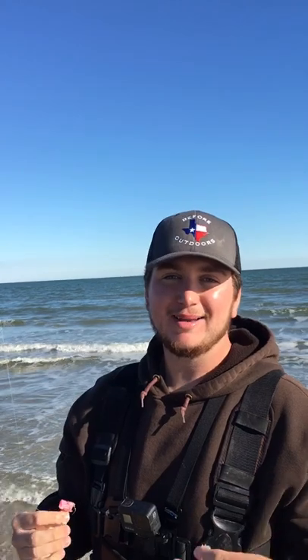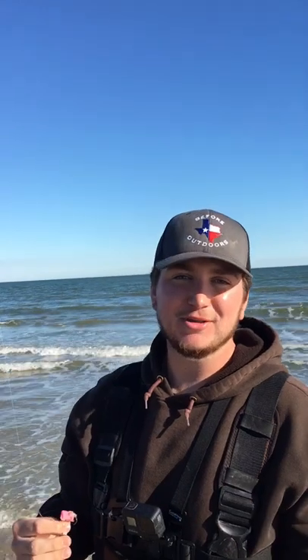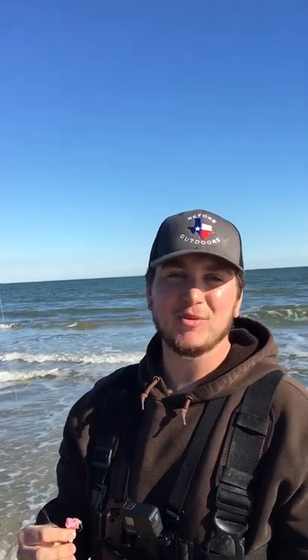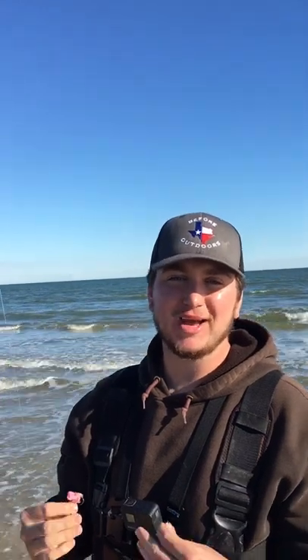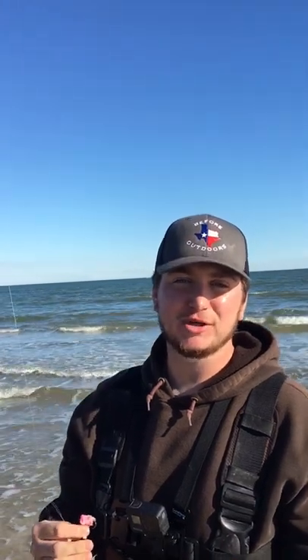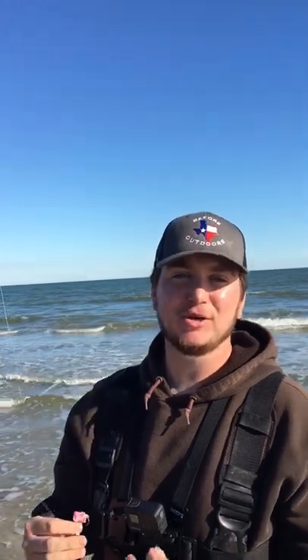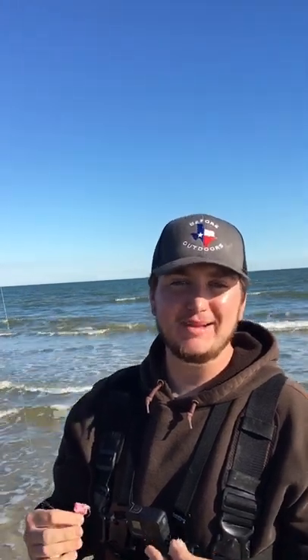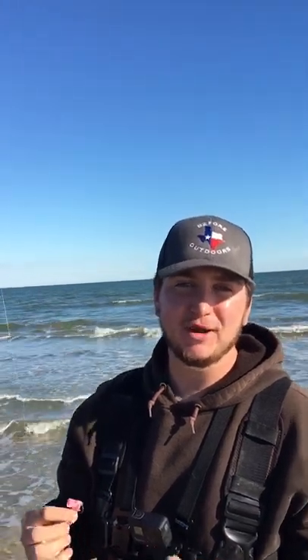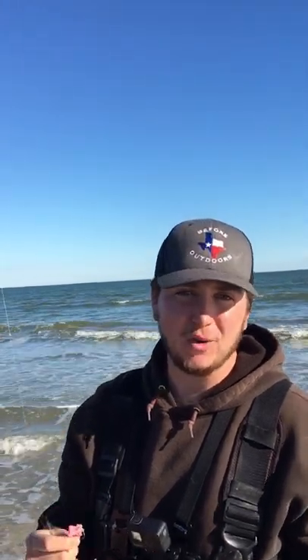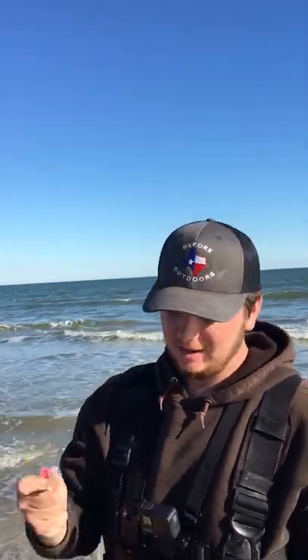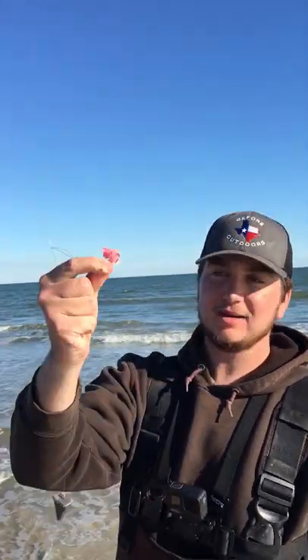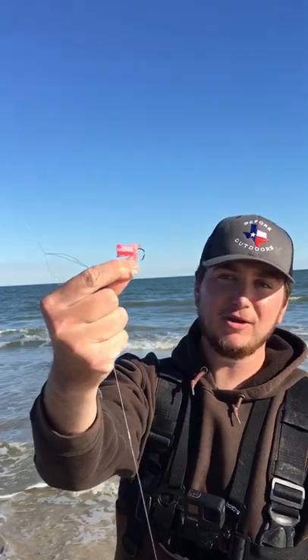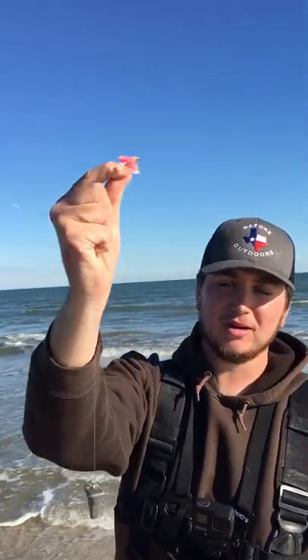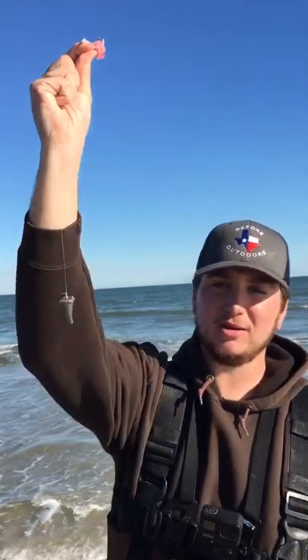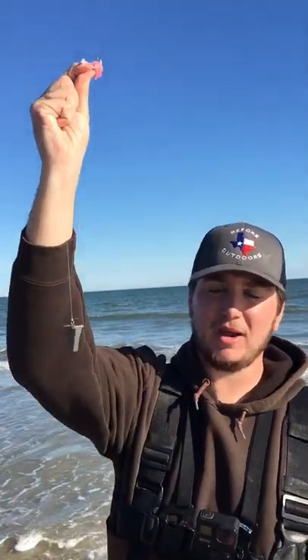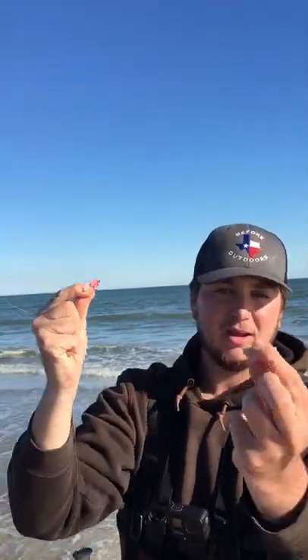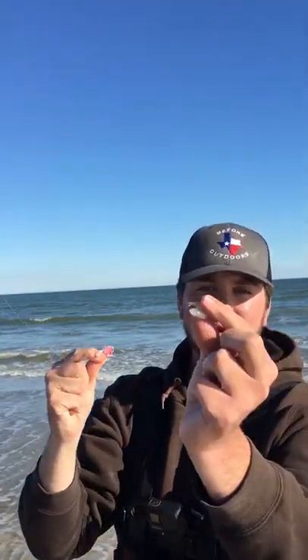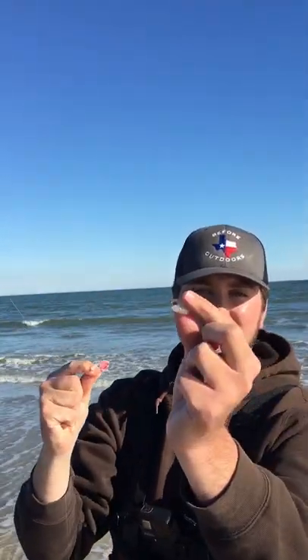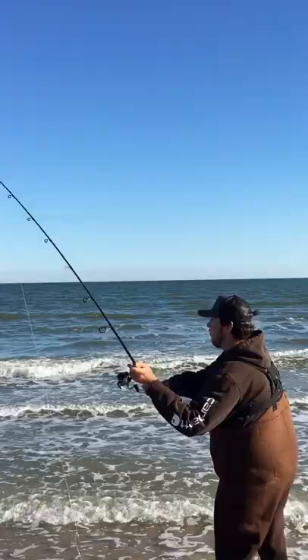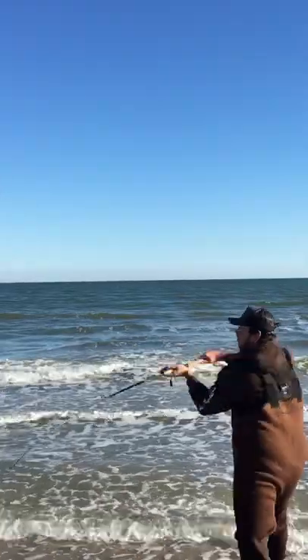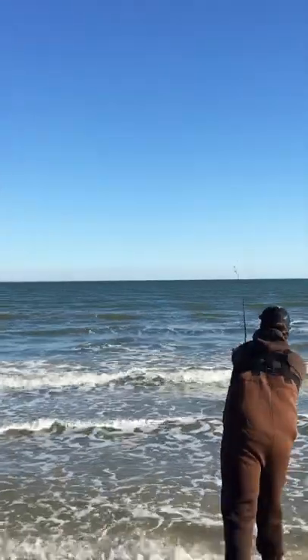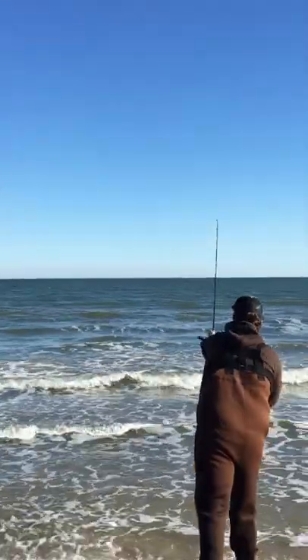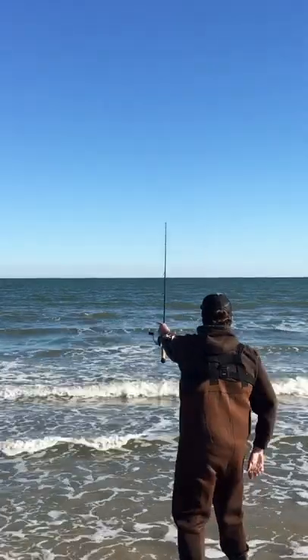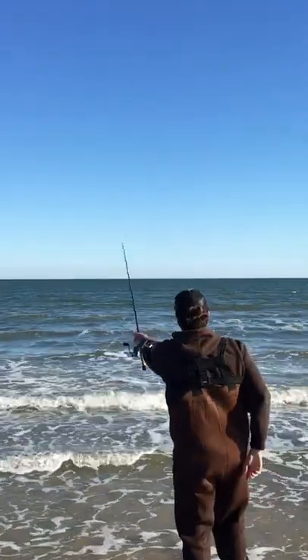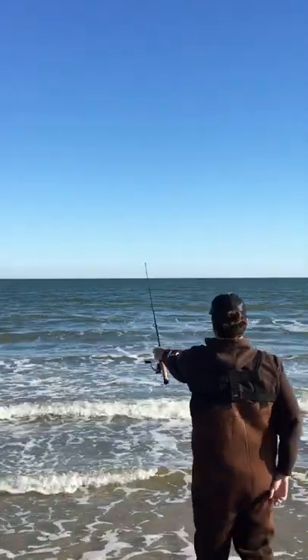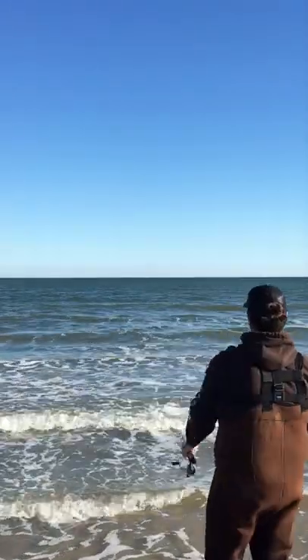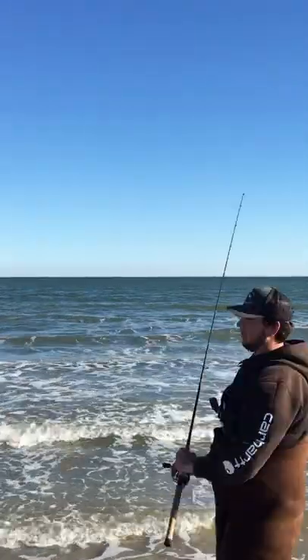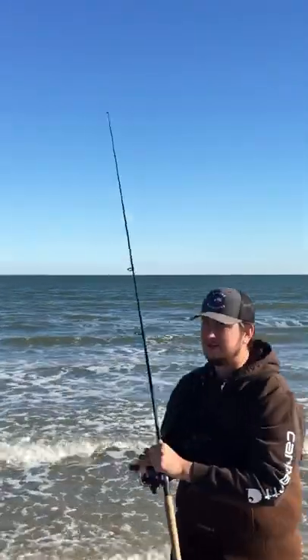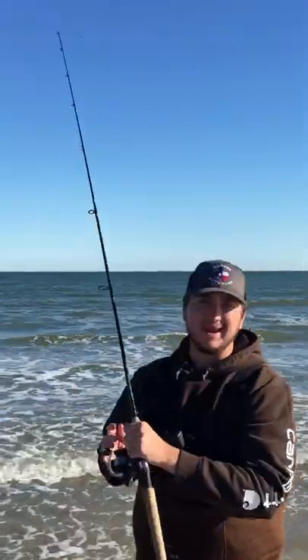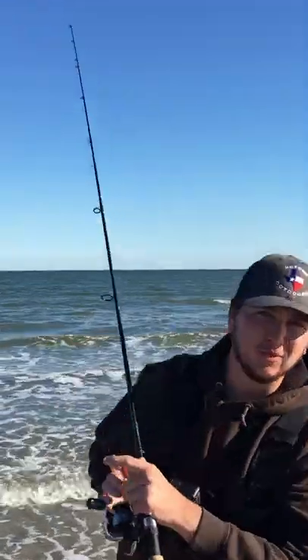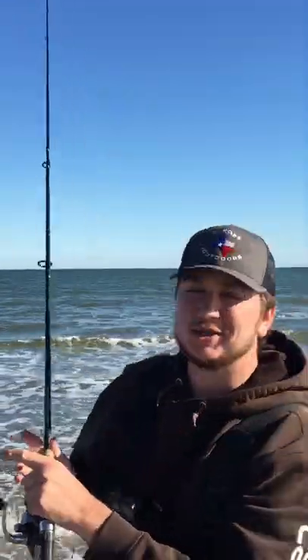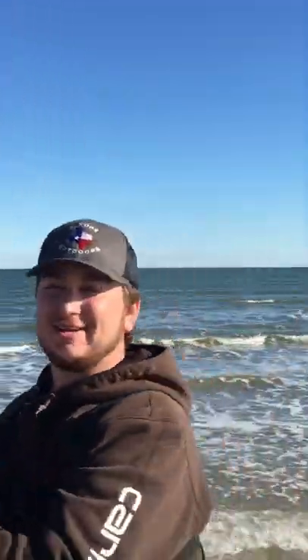Let me show y'all the number one way to catch a fish in pretty much any body of salt water. Little bitty hook, little bitty weight, little piece of shrimp. And we wait — shouldn't take long.